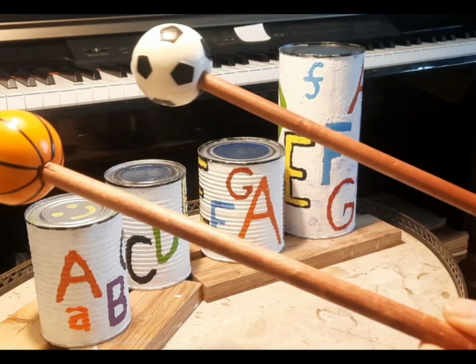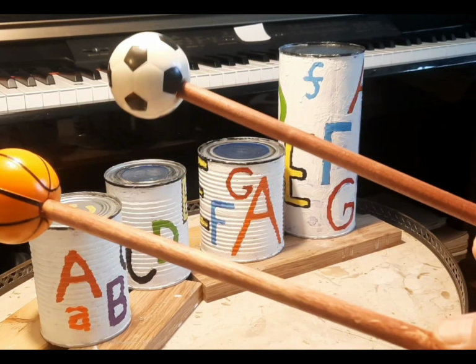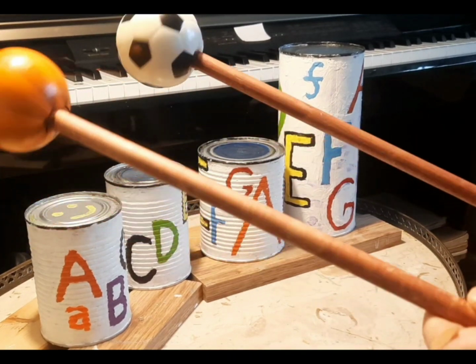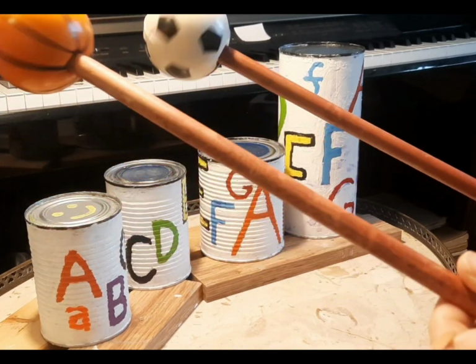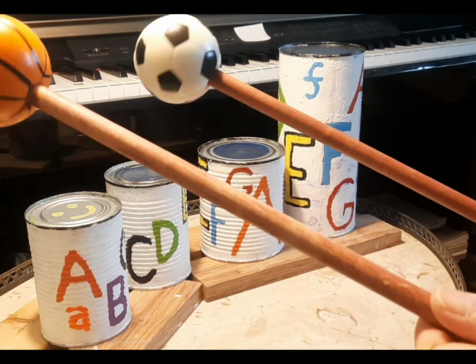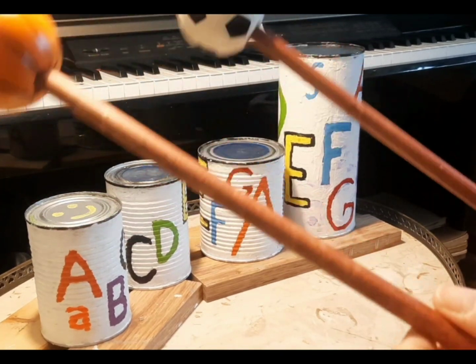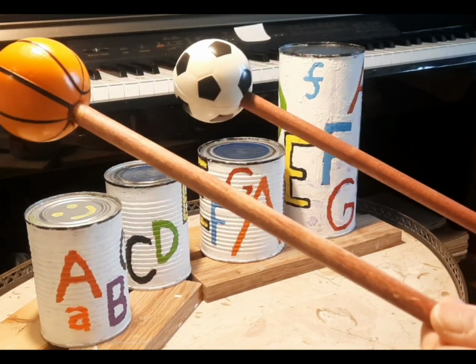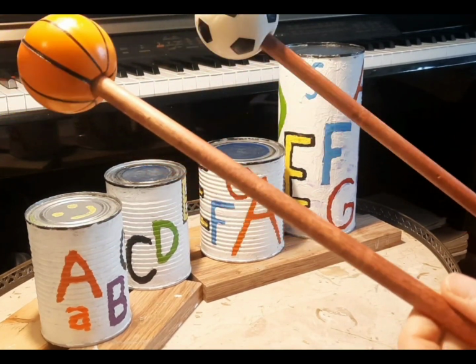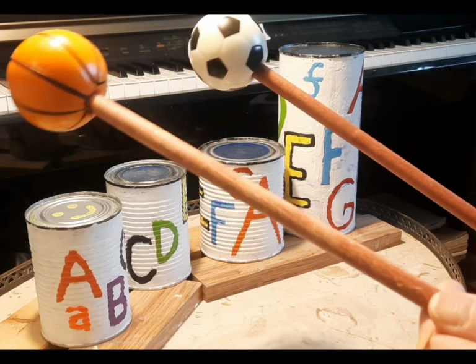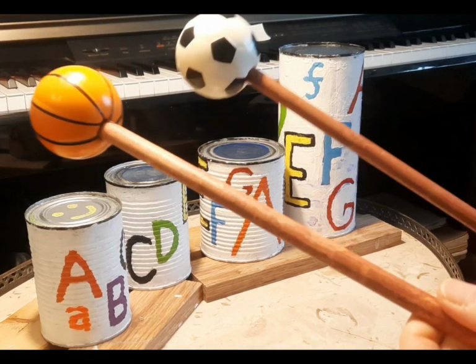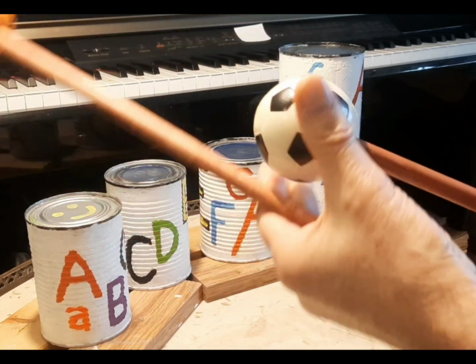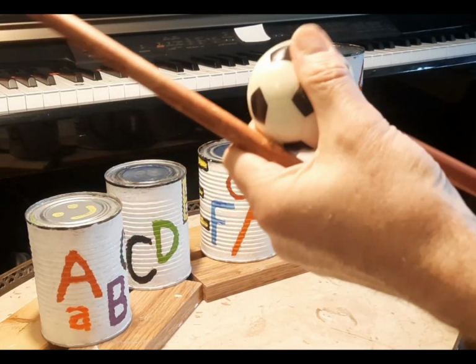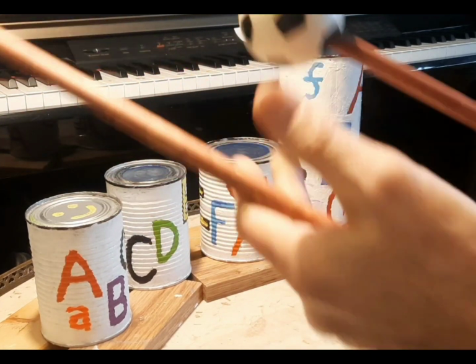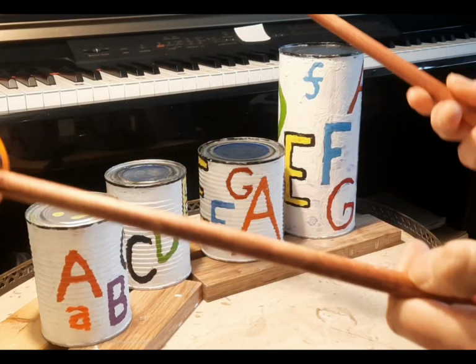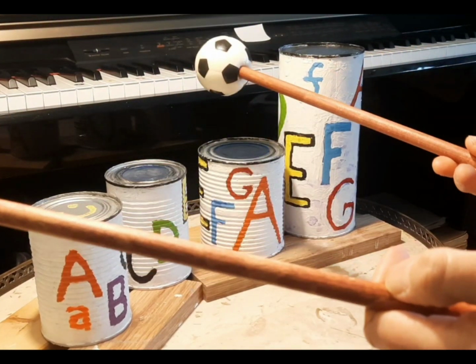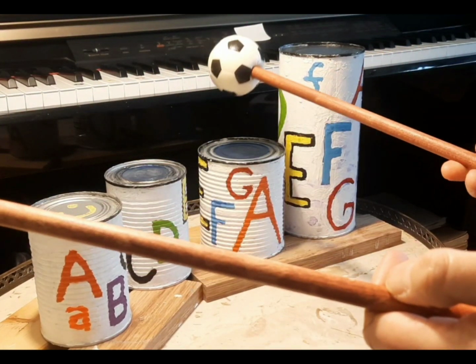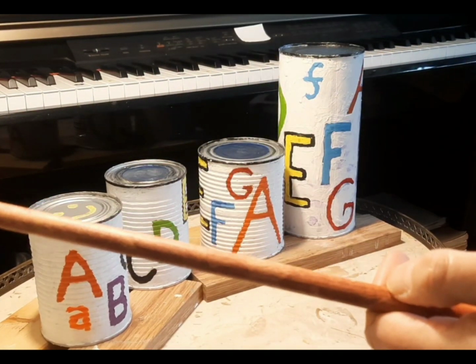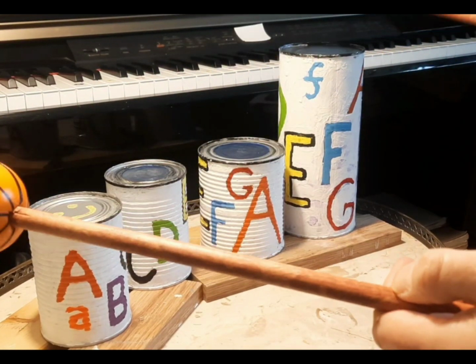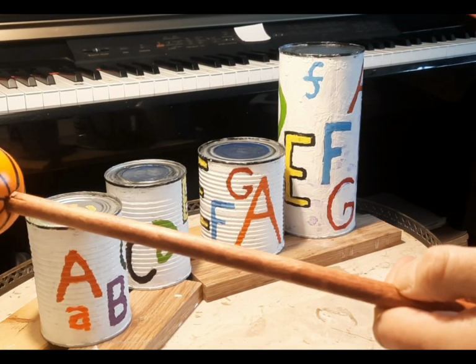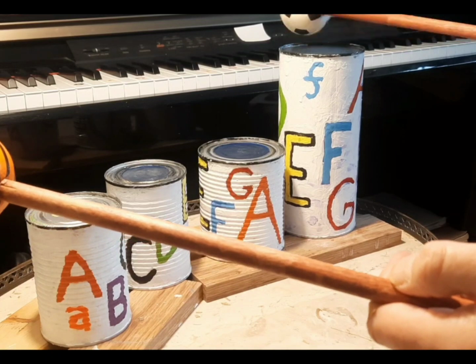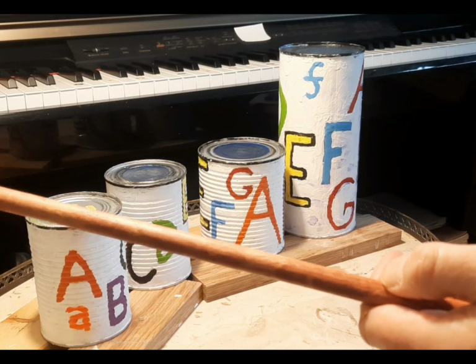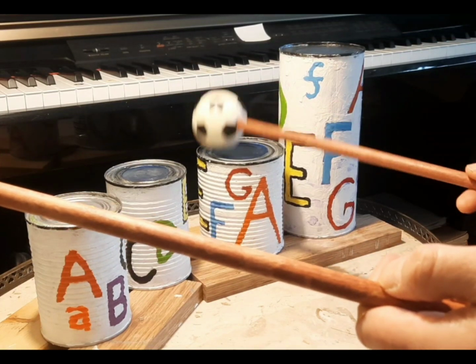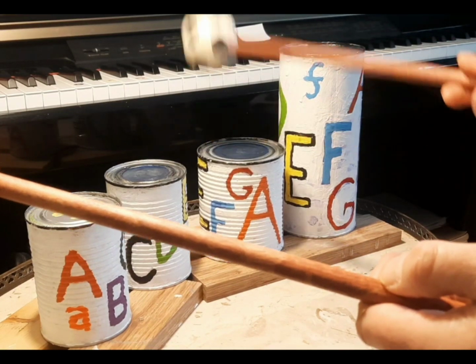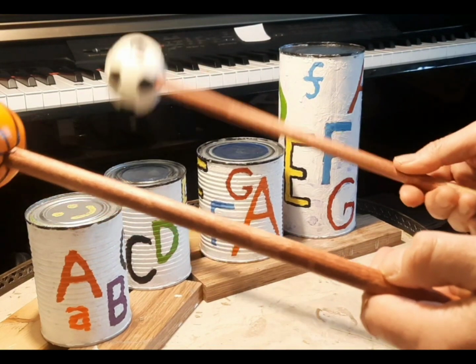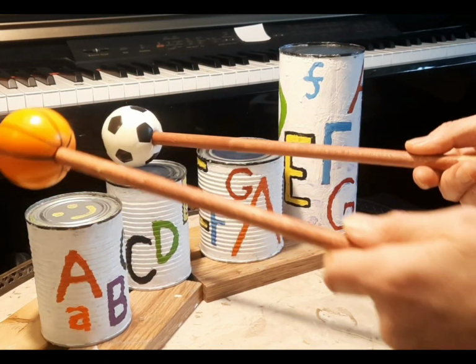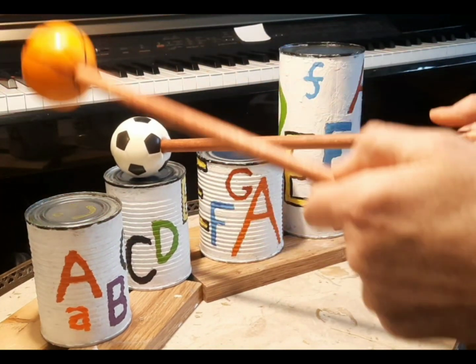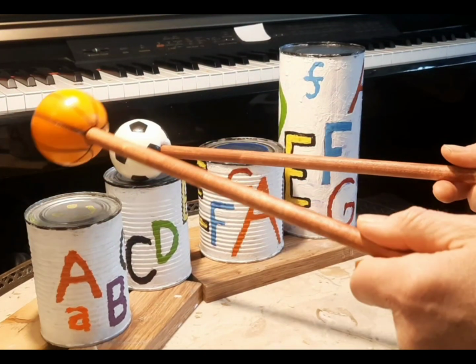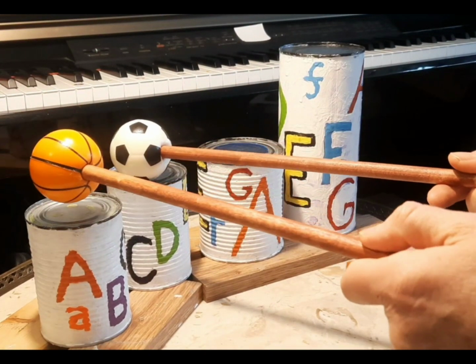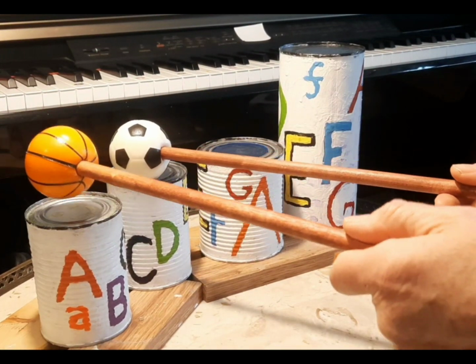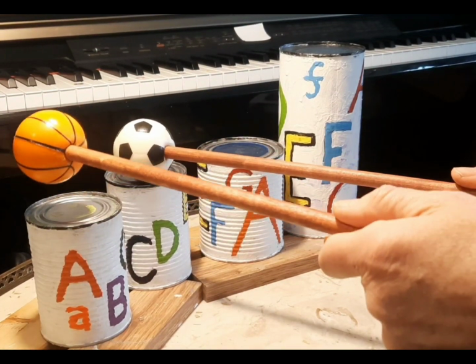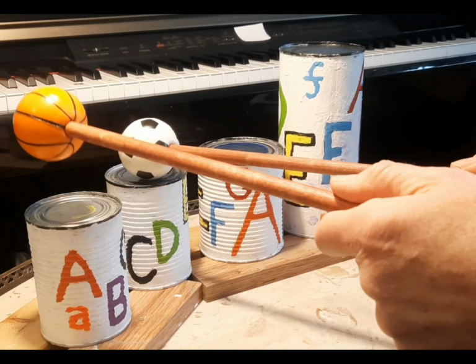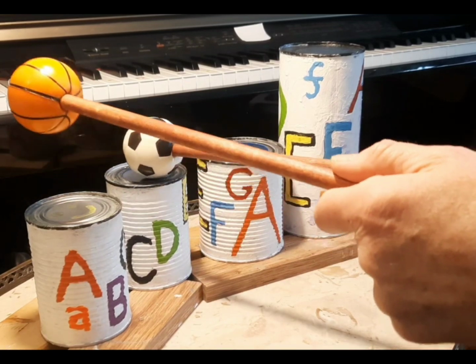Here I have some mallets I've made out of soft balls. We could try something like a drum roll. These are also great for soft playing, though sometimes it gets loud.